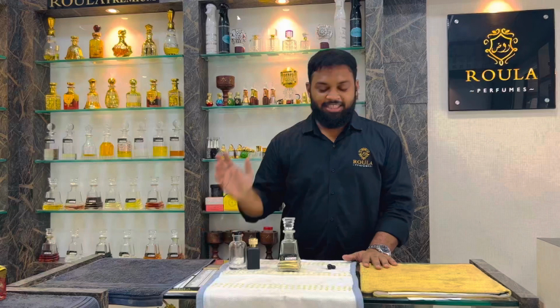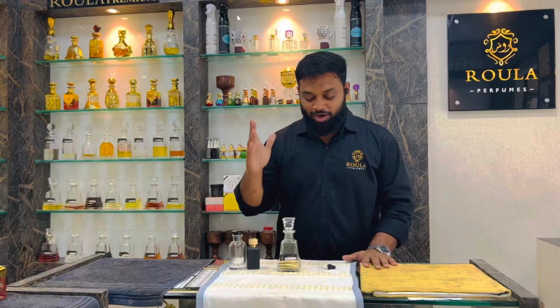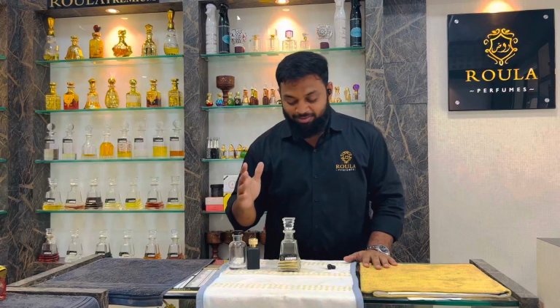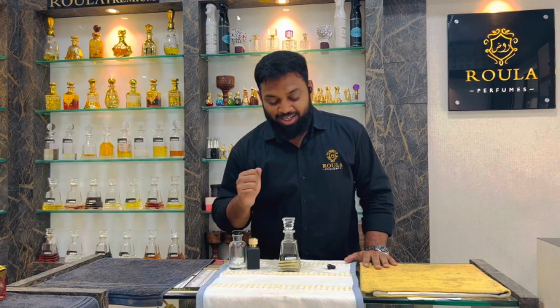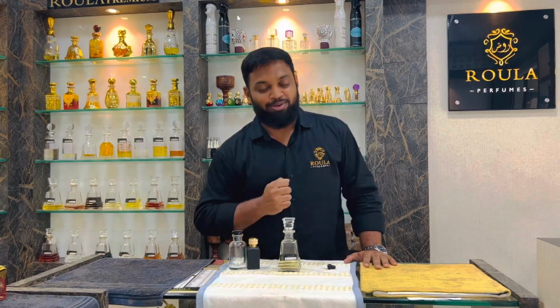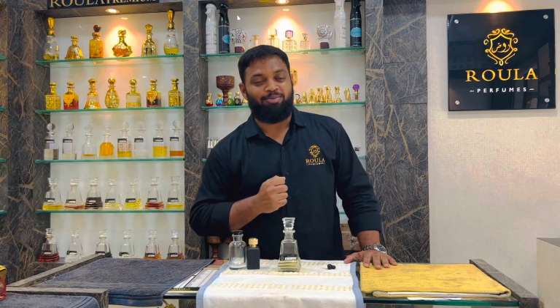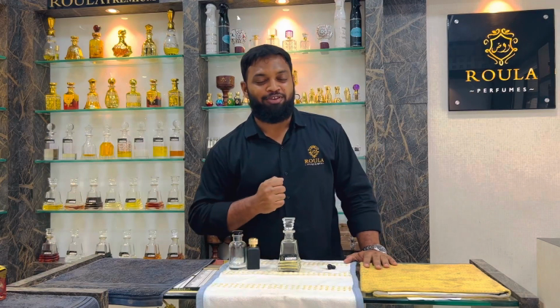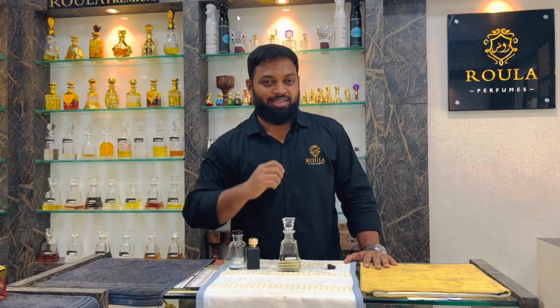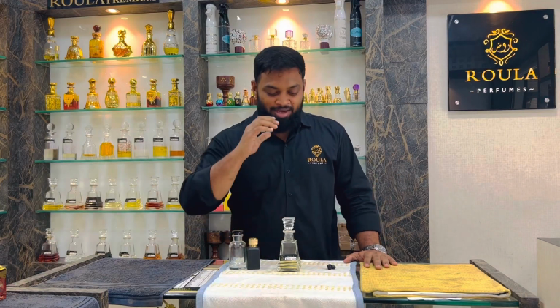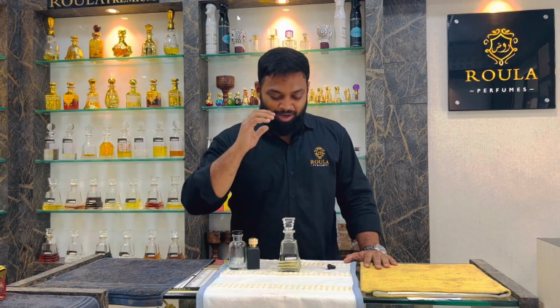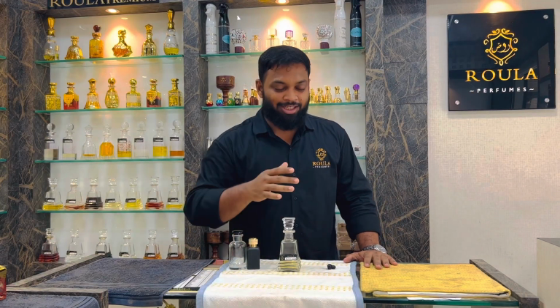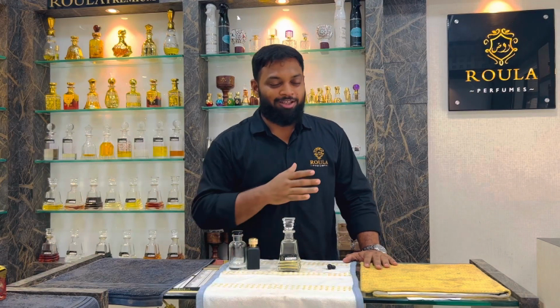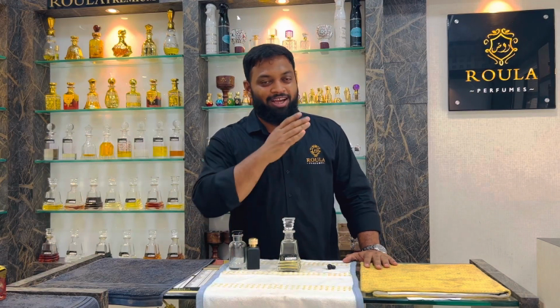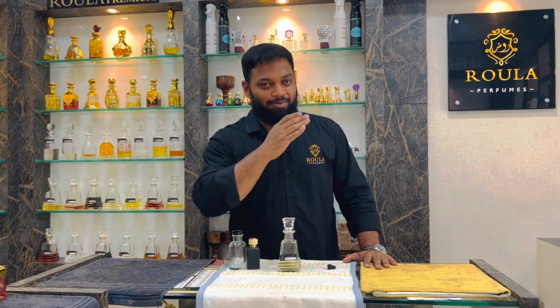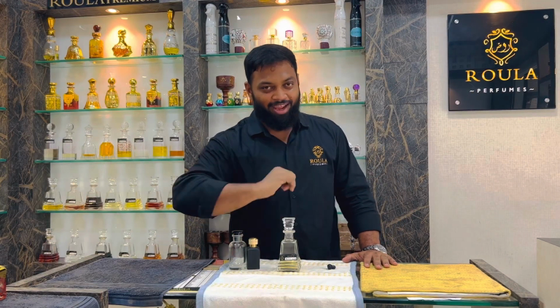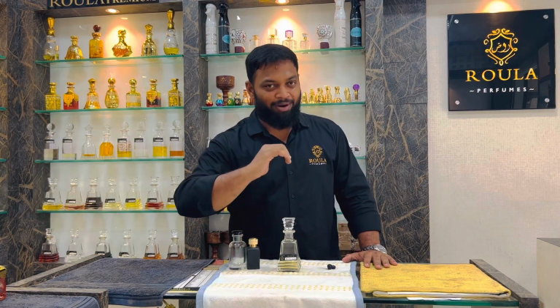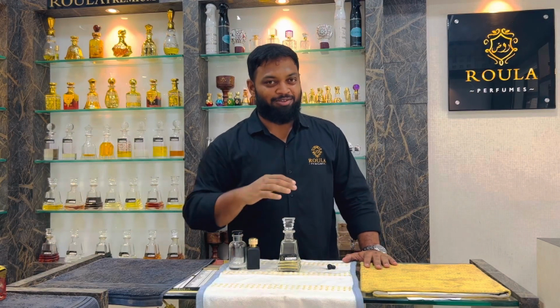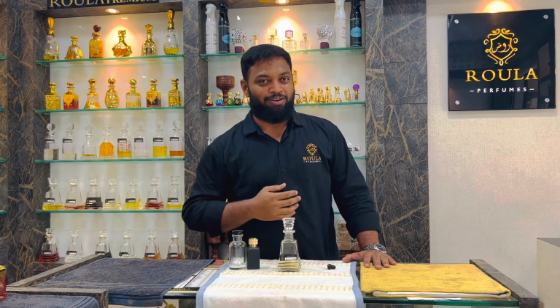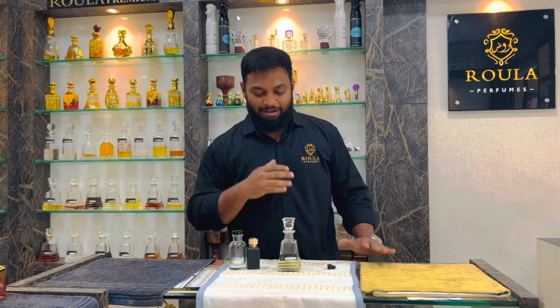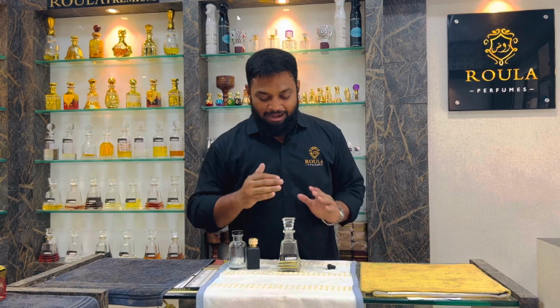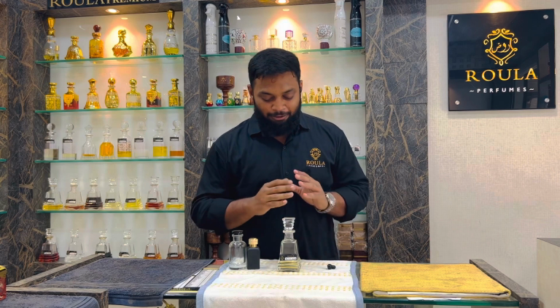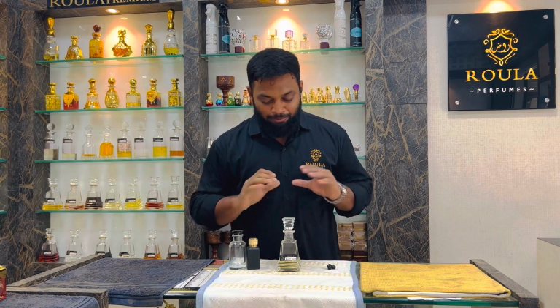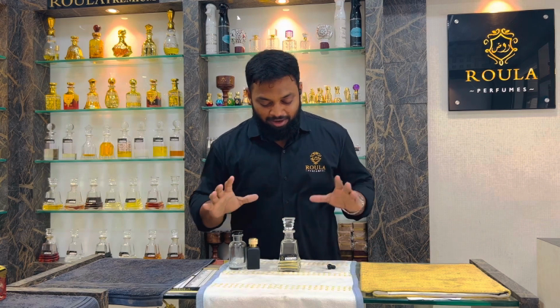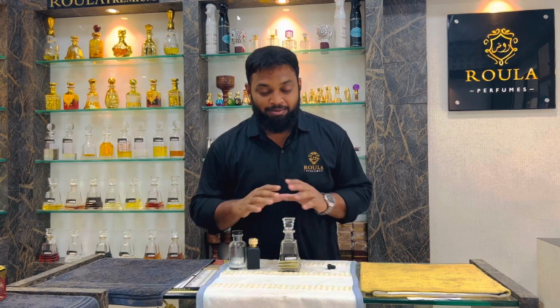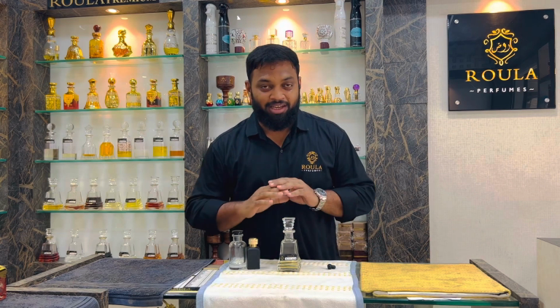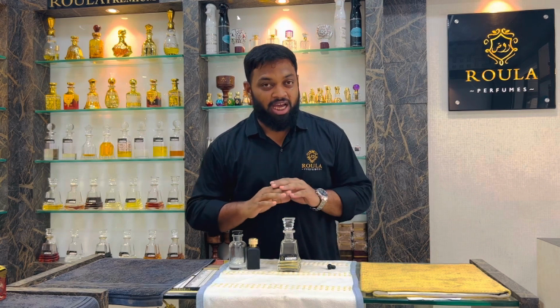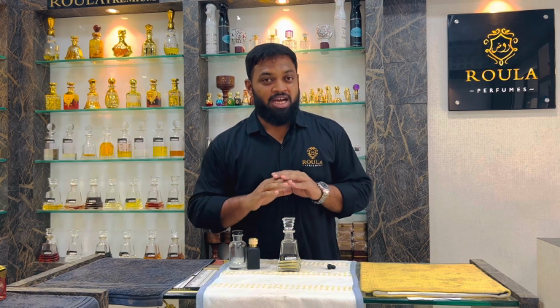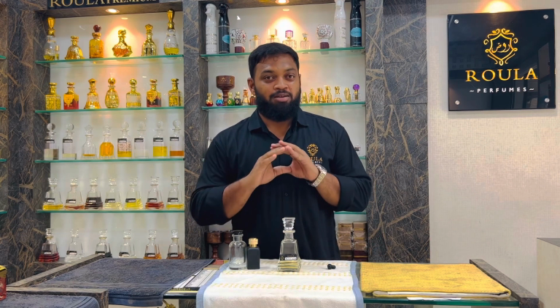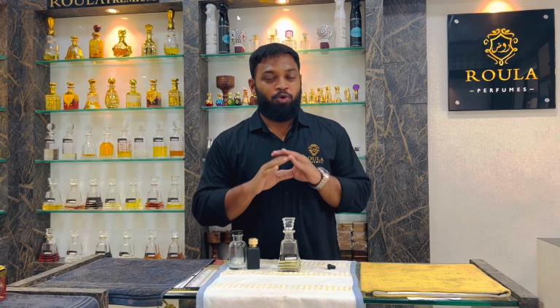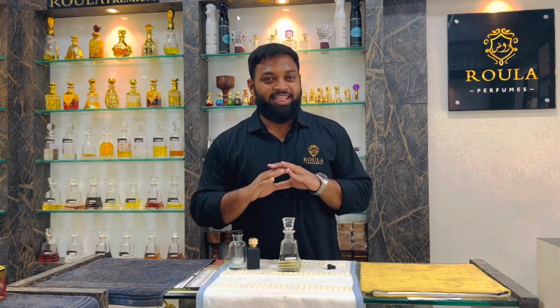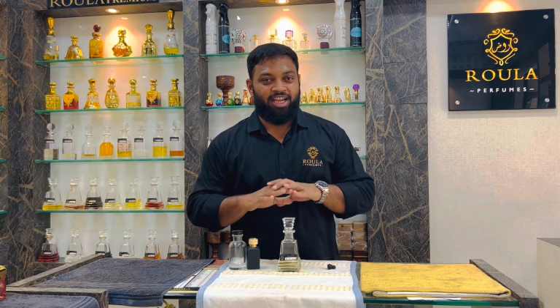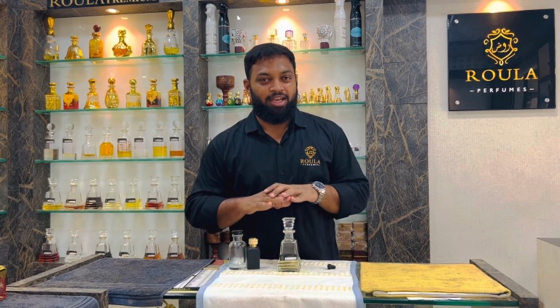Assalamualaikum, welcome to Rawla Perfumes. In Bakkari Thlans, I have seen the lineup — what a super good item is the Bleu de Chanel Perfume.